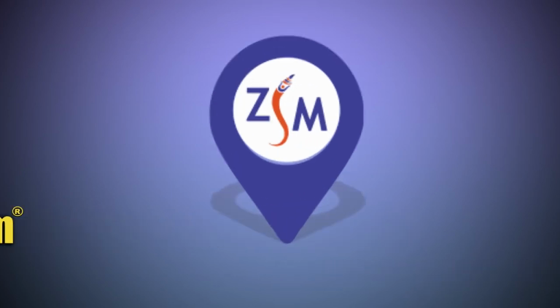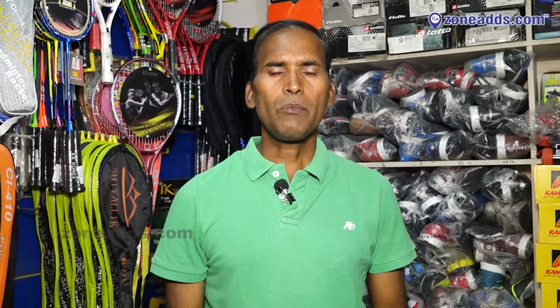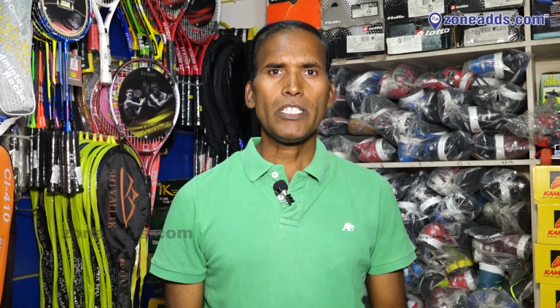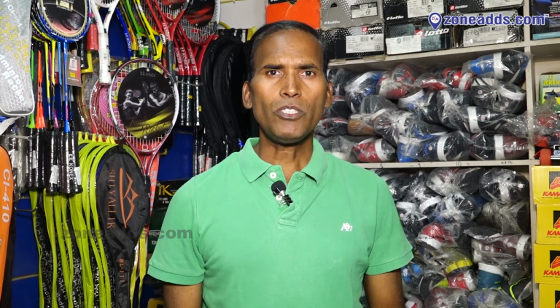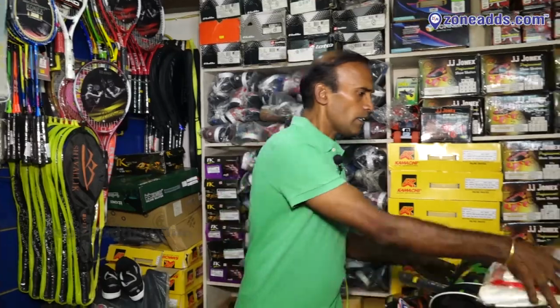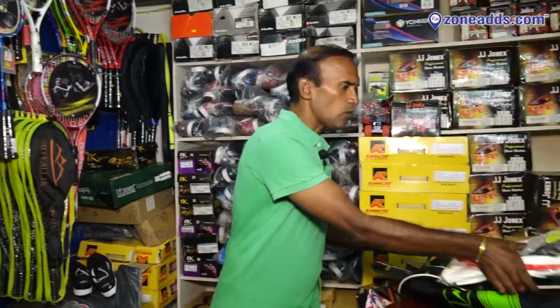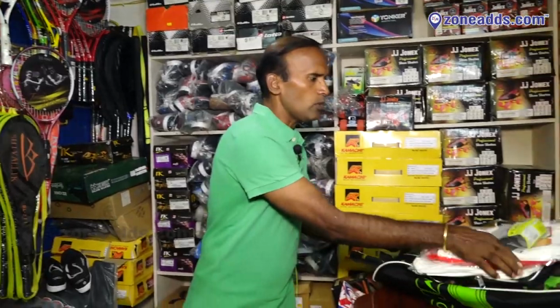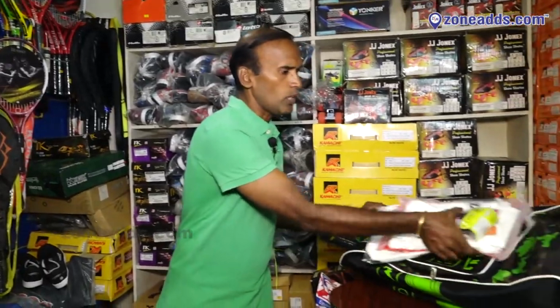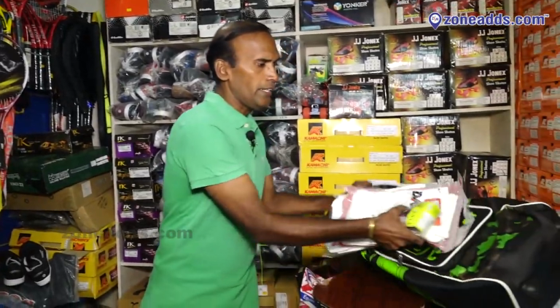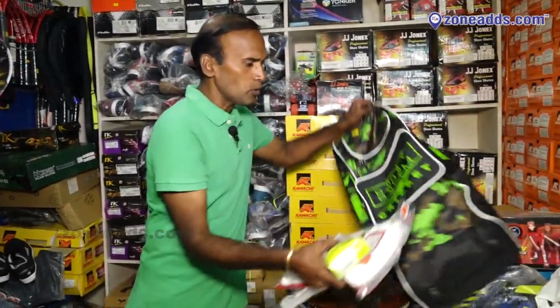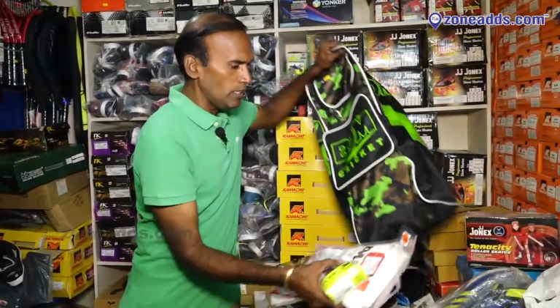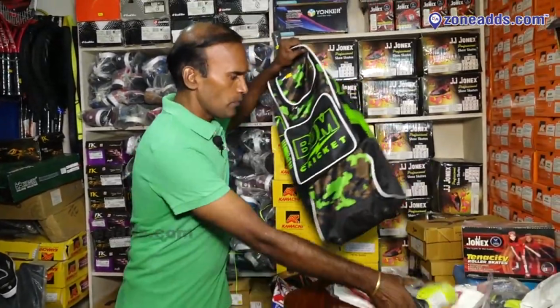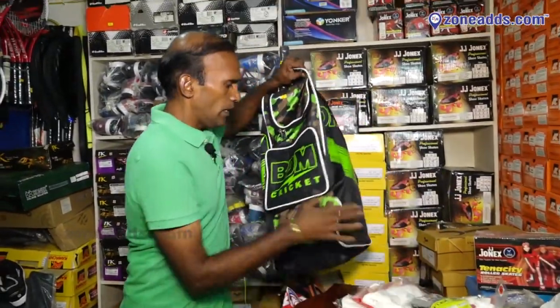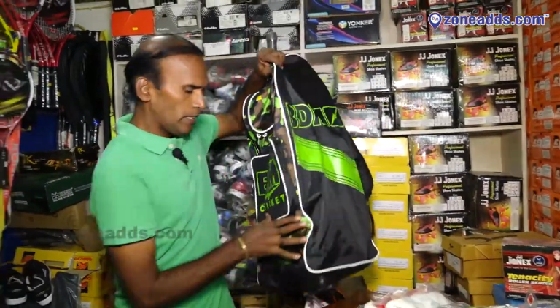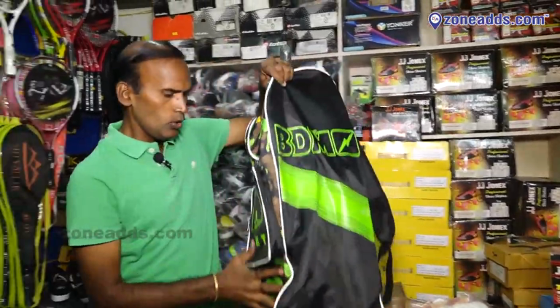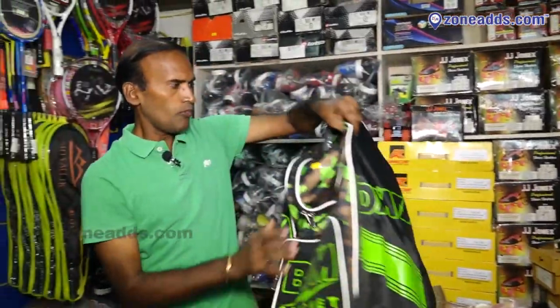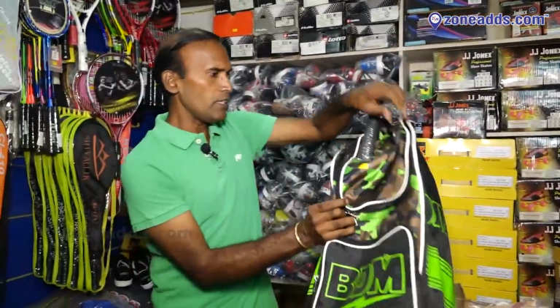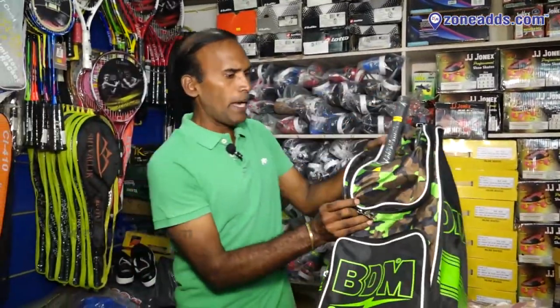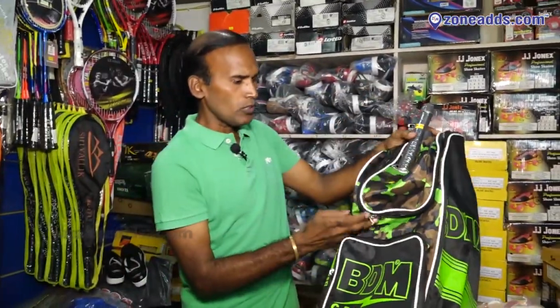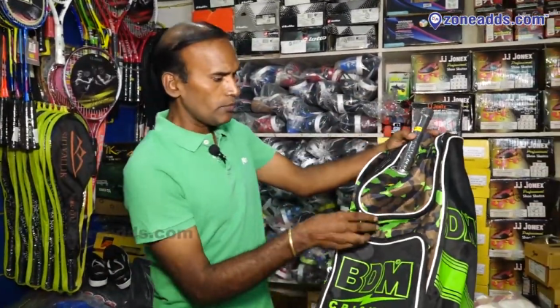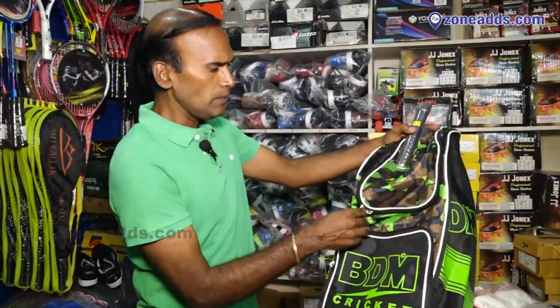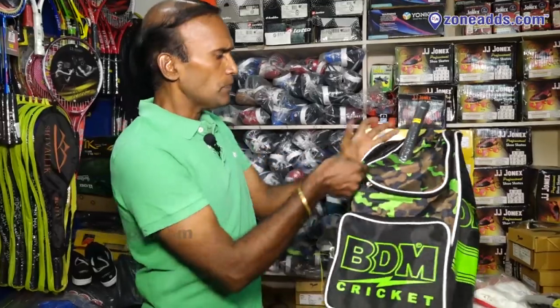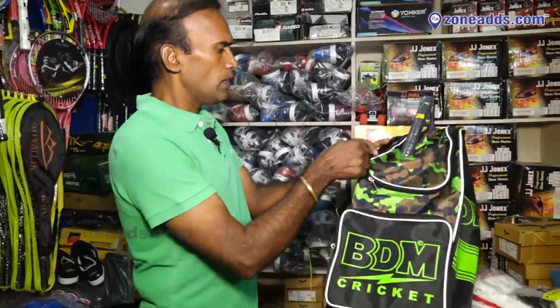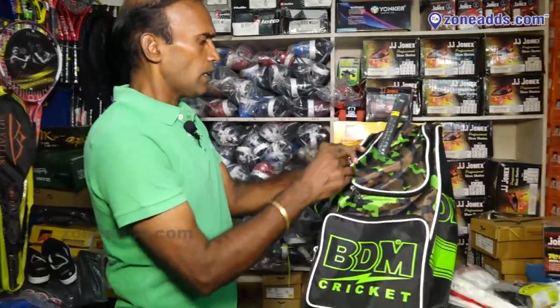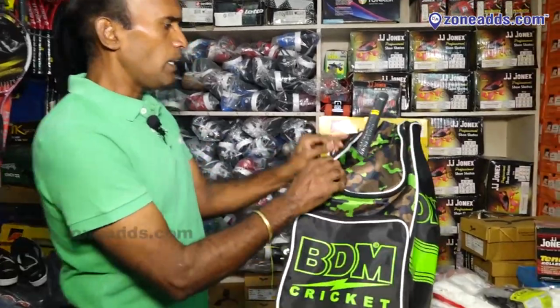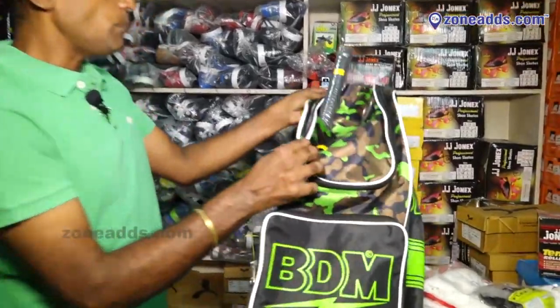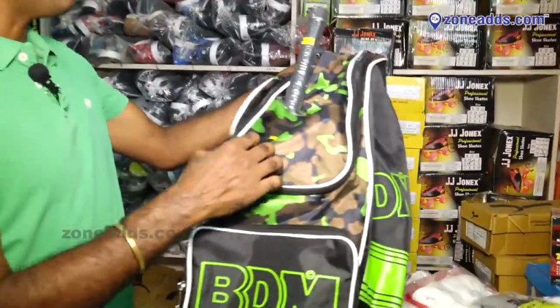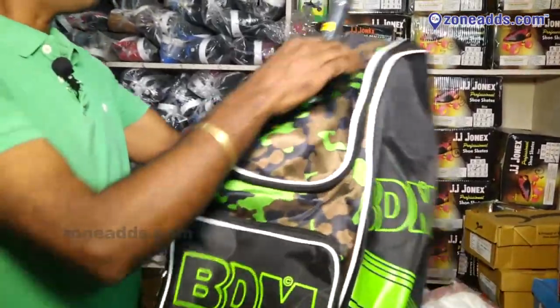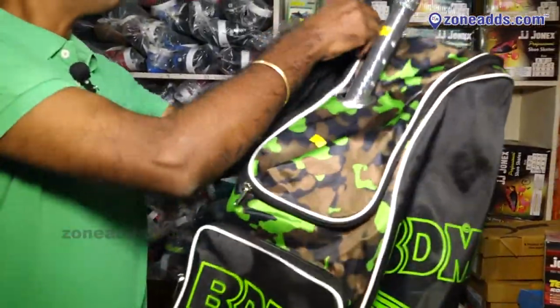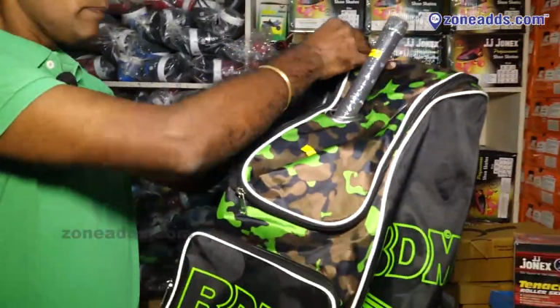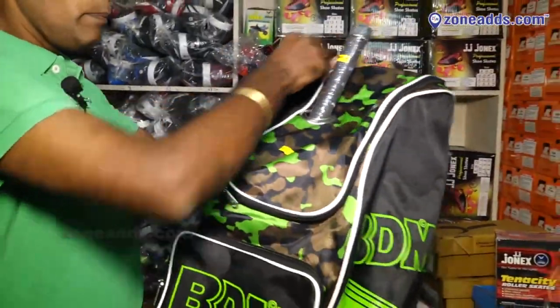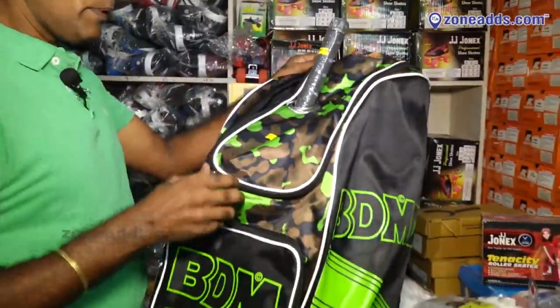Welcome to Crazy Sports. In the cricket kit, we have totally eight items. There is a bag. The company's name is BDM — BDM kit.